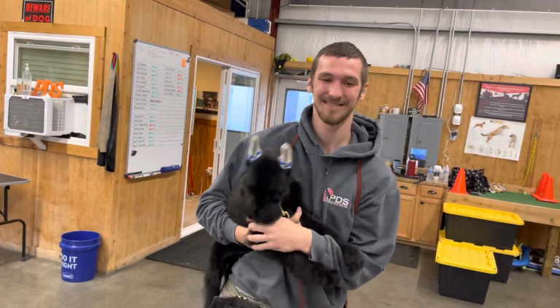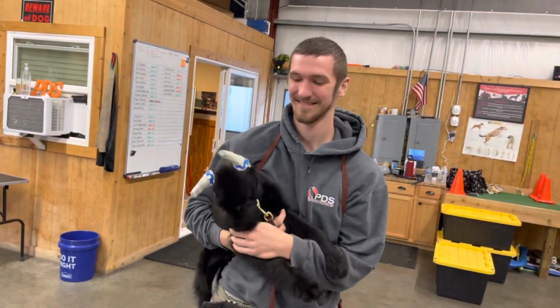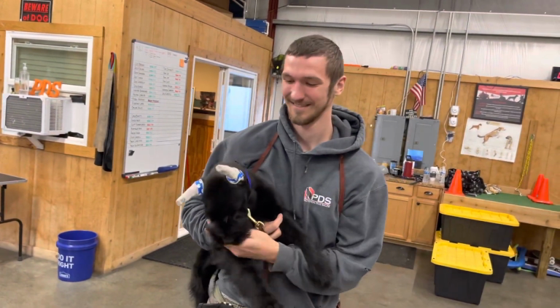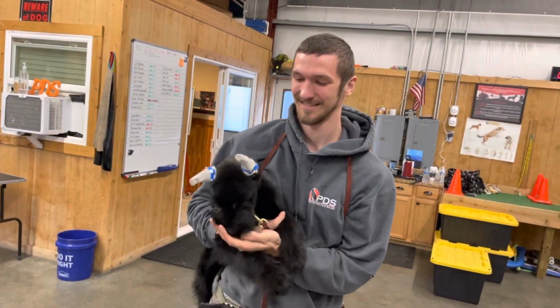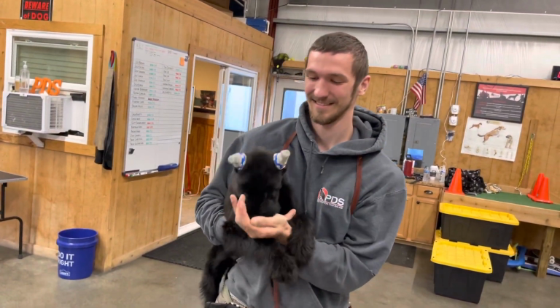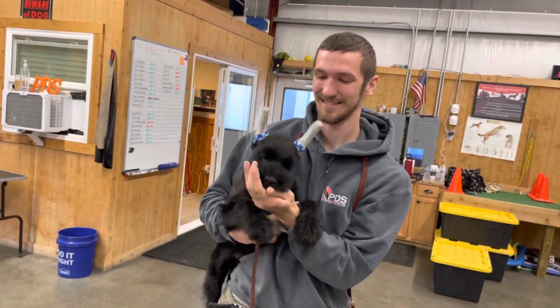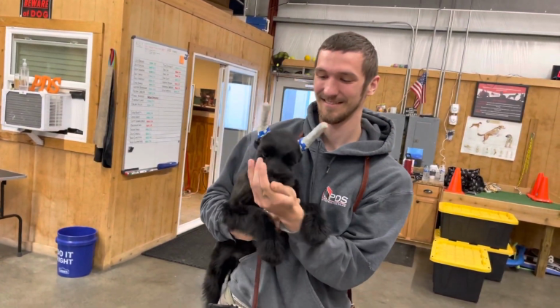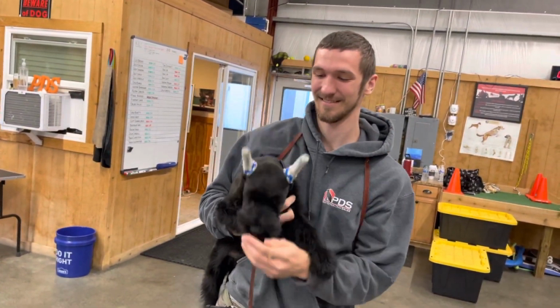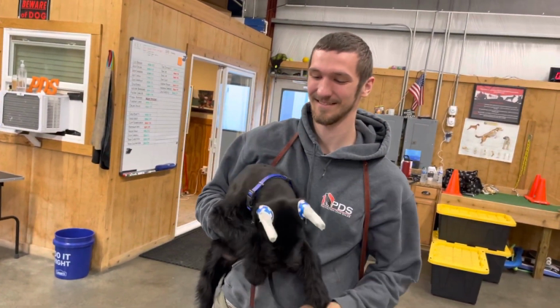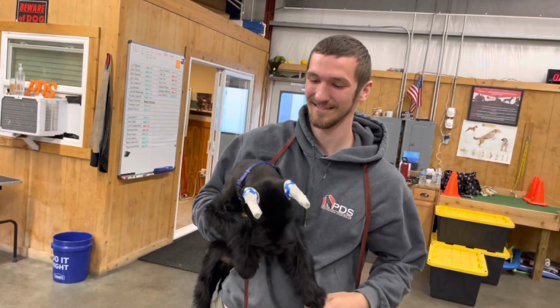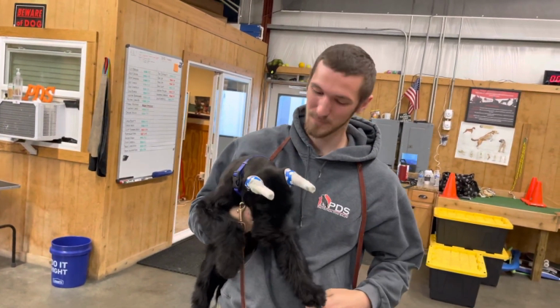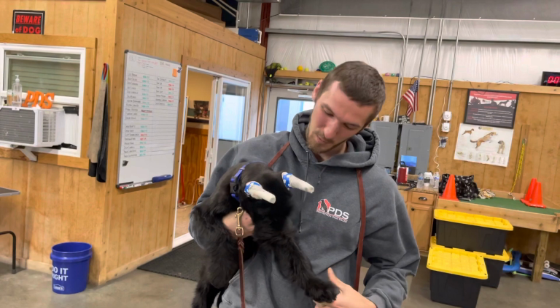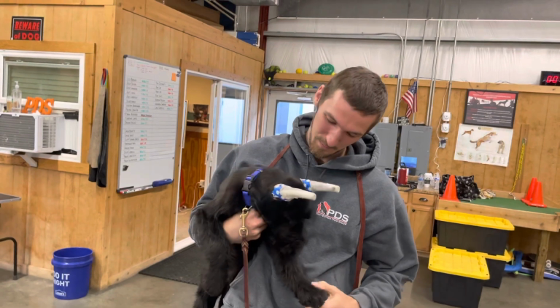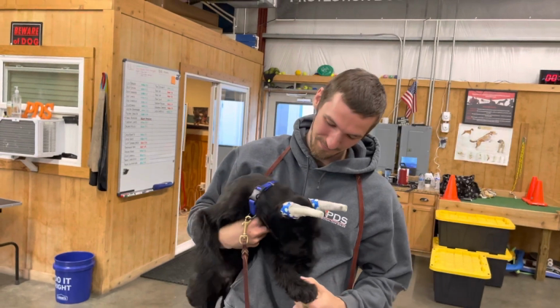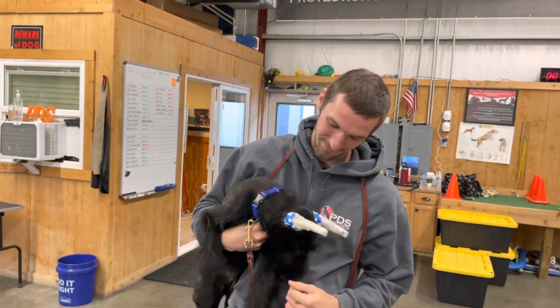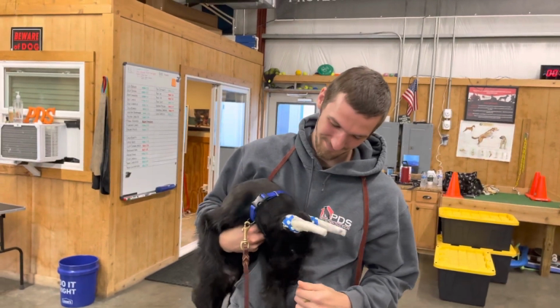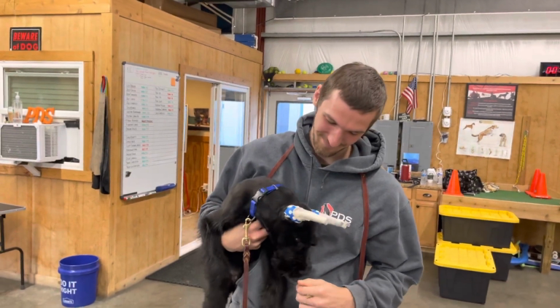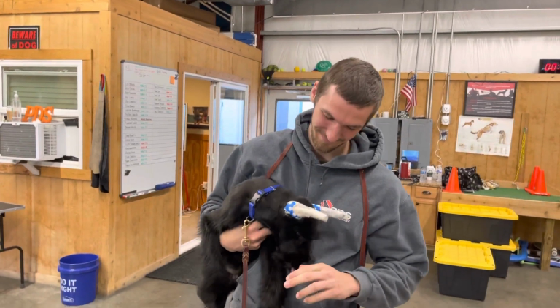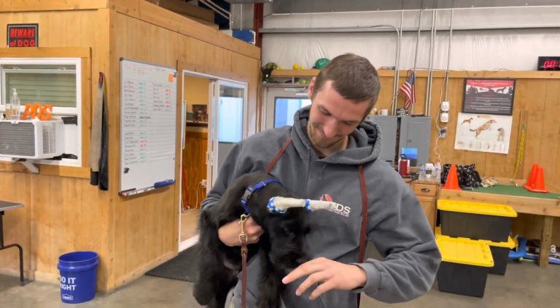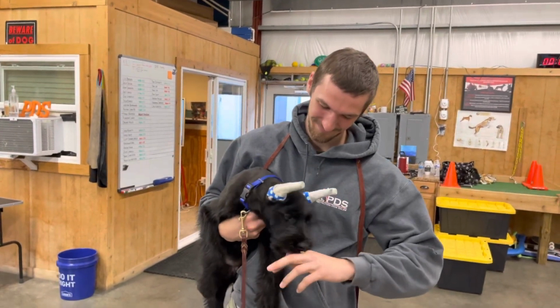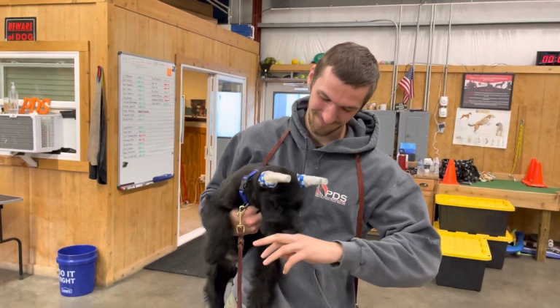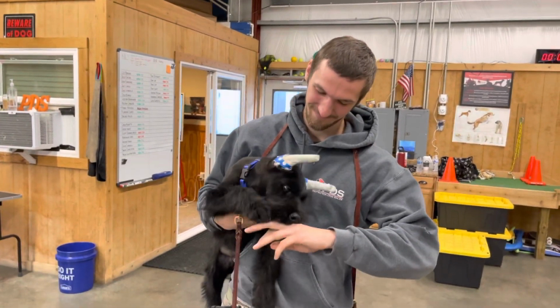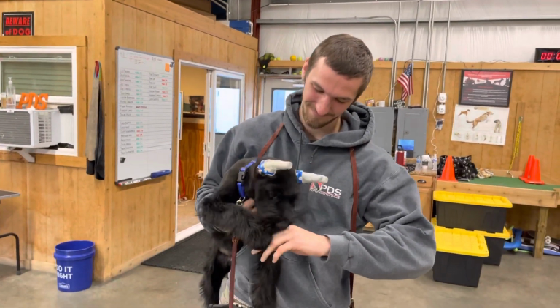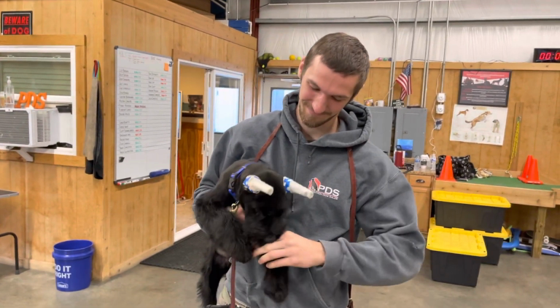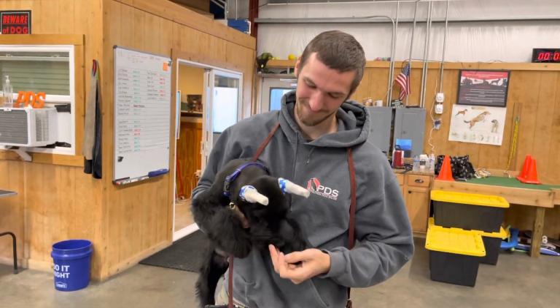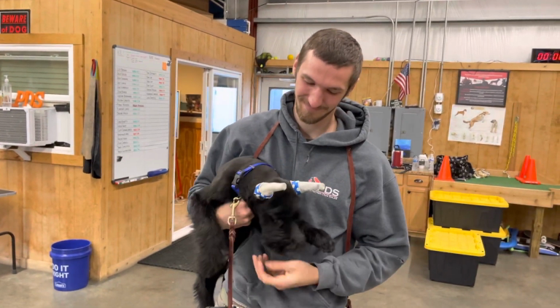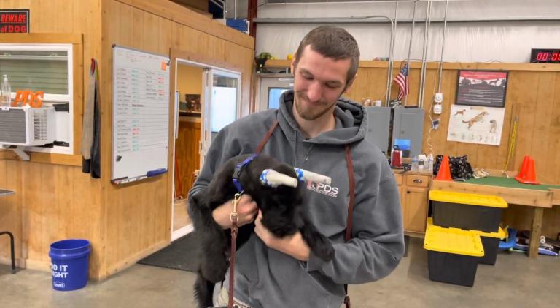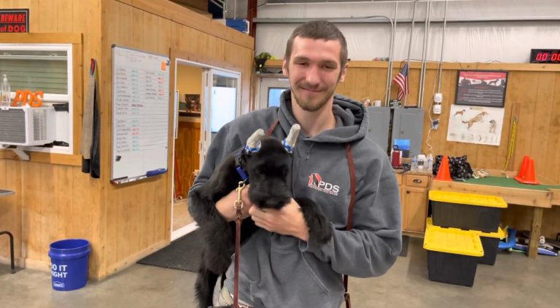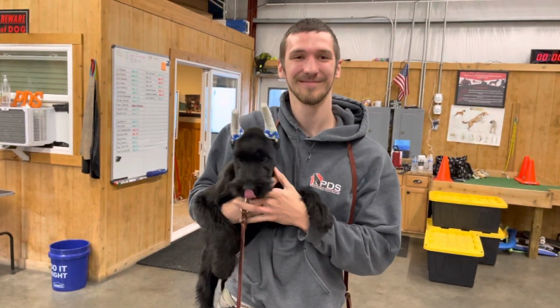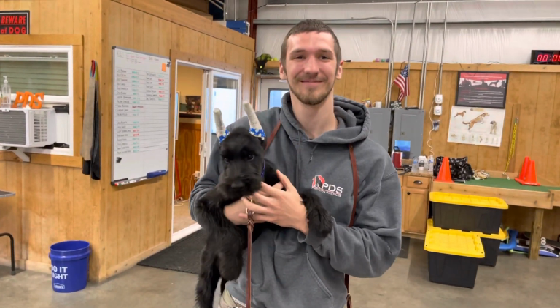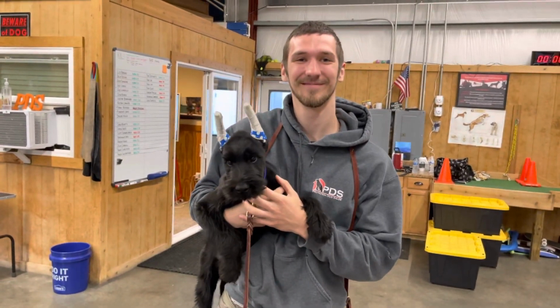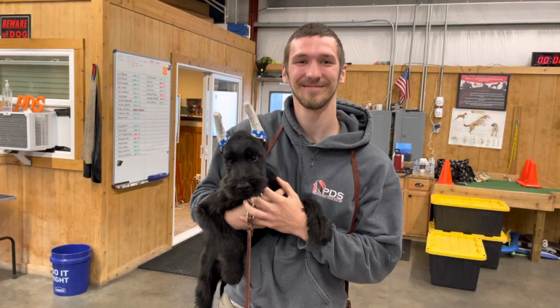Alright guys, enough of that silliness. Leaf, 12-week-old giant schnauzer, clearly very happy — either that or he likes Daniel's cologne really well; couldn't tell for sure which it is. What a good boy!